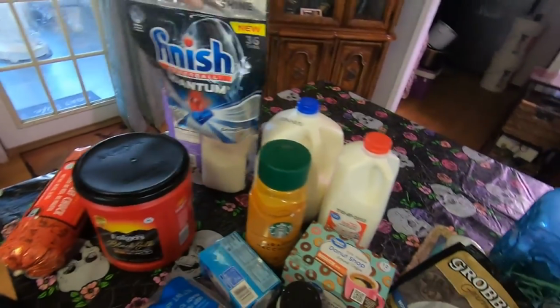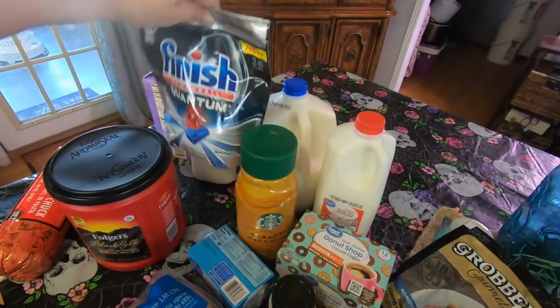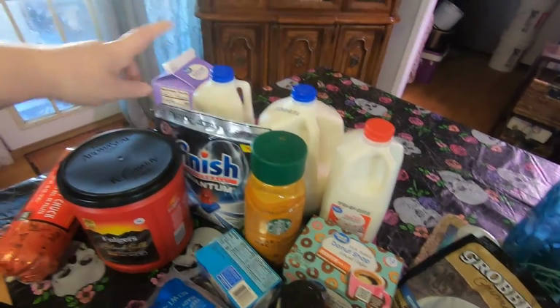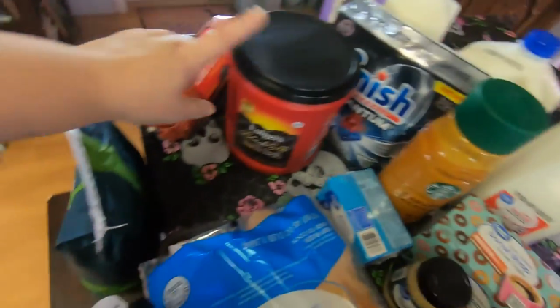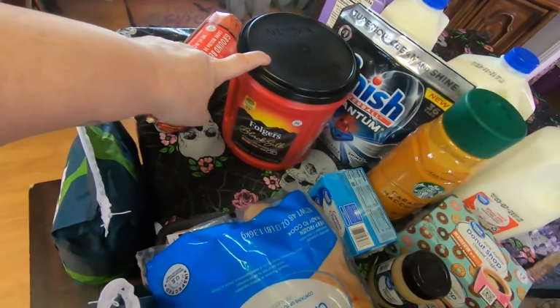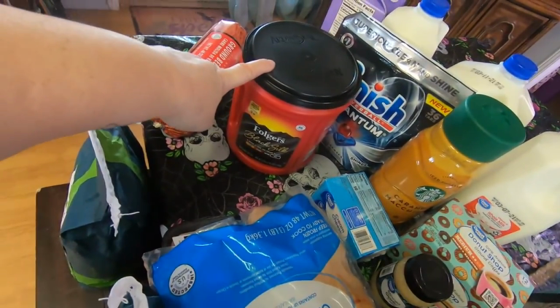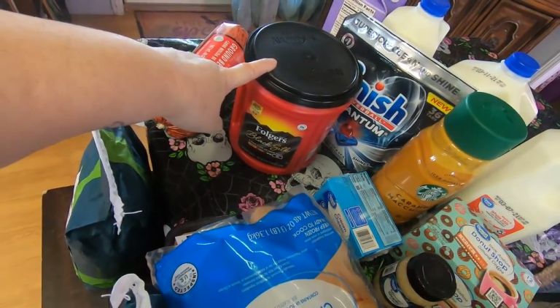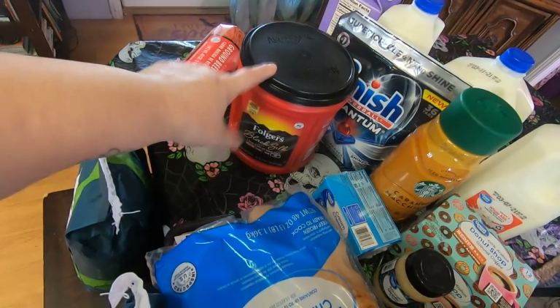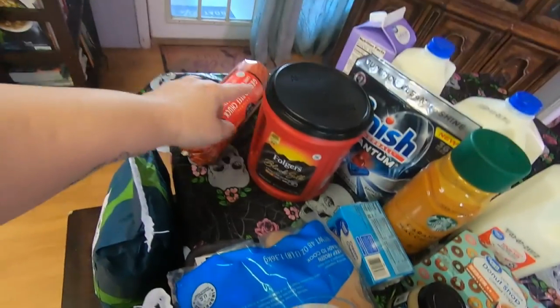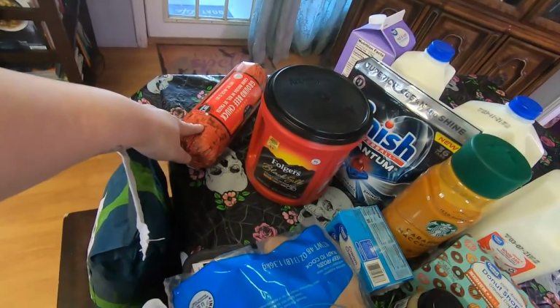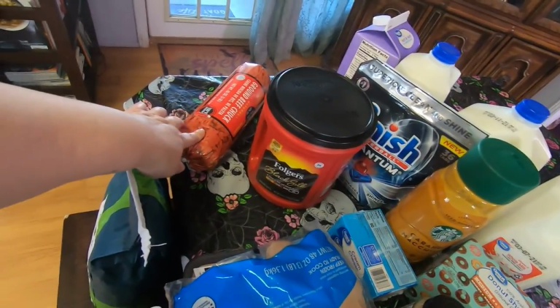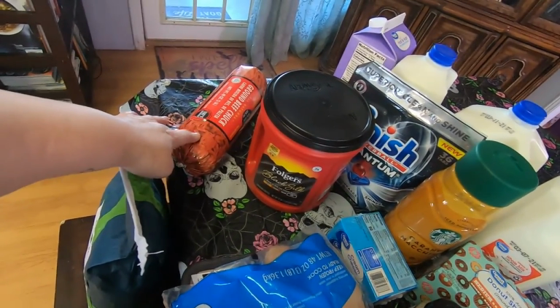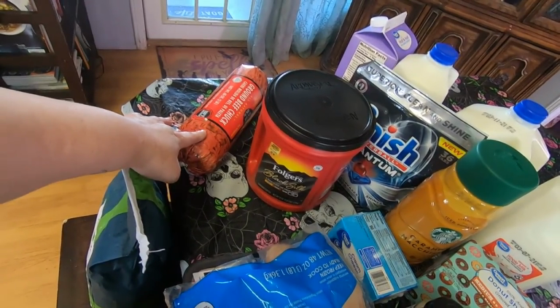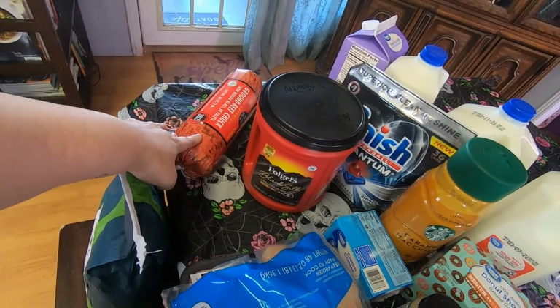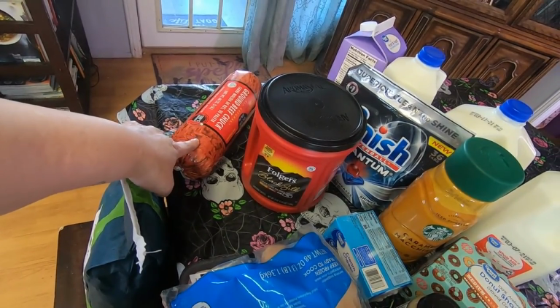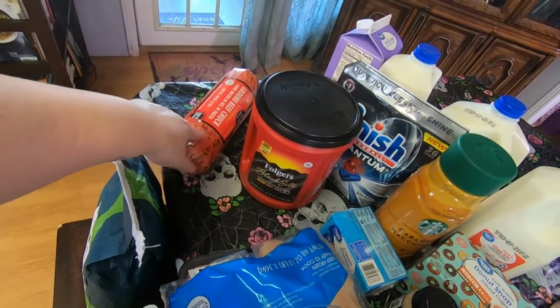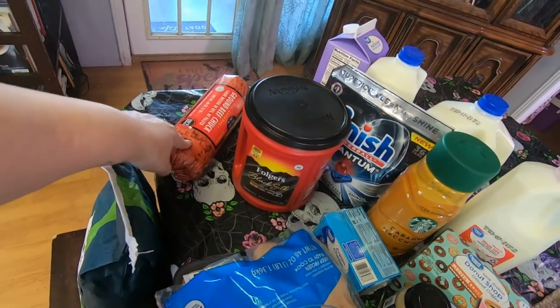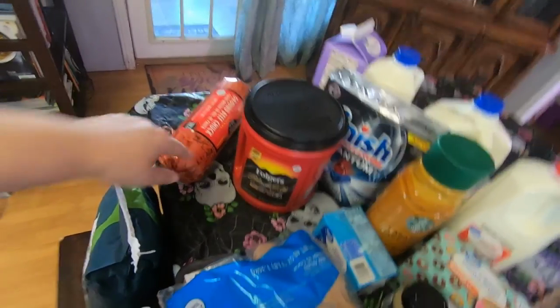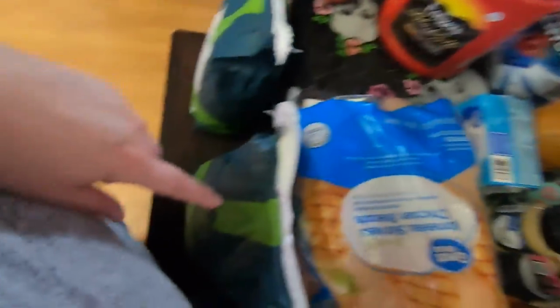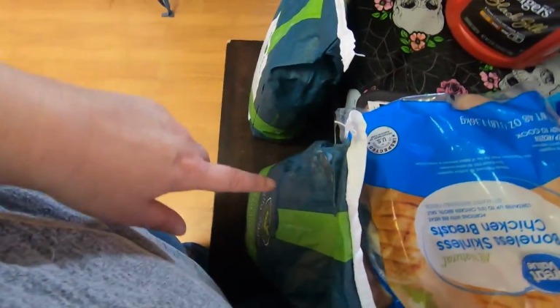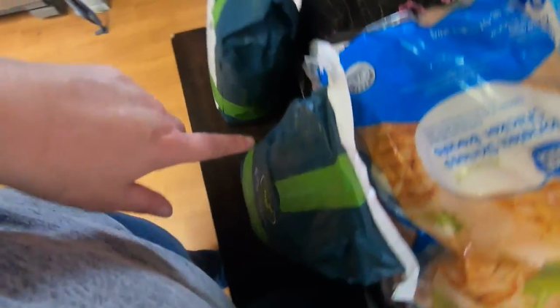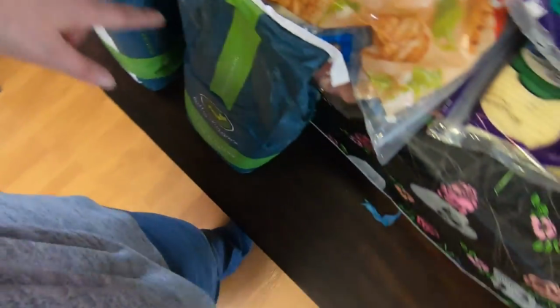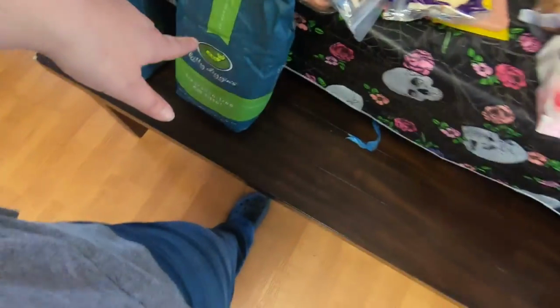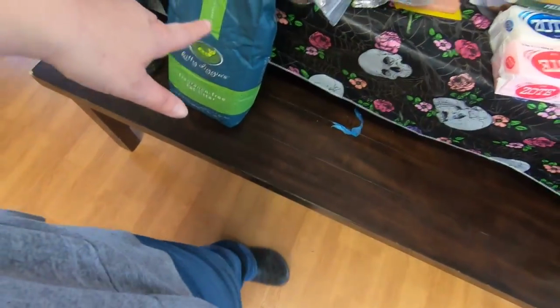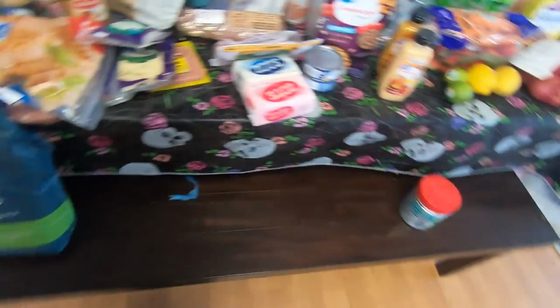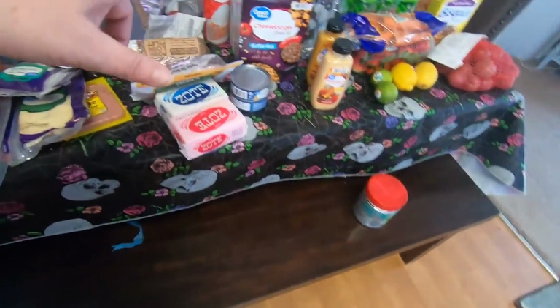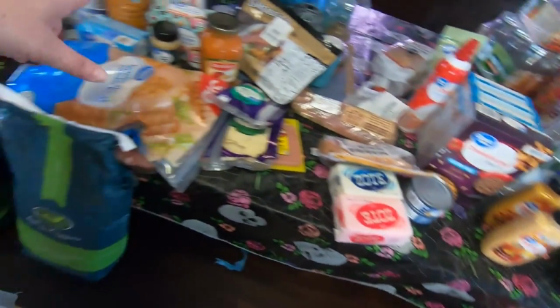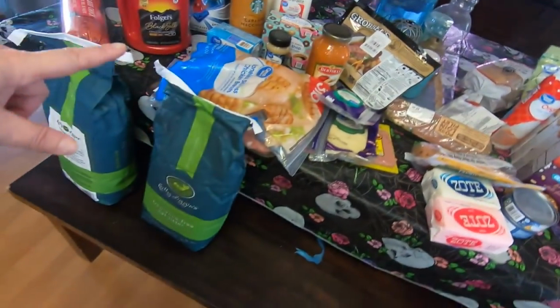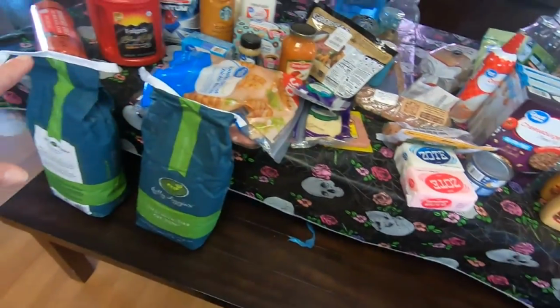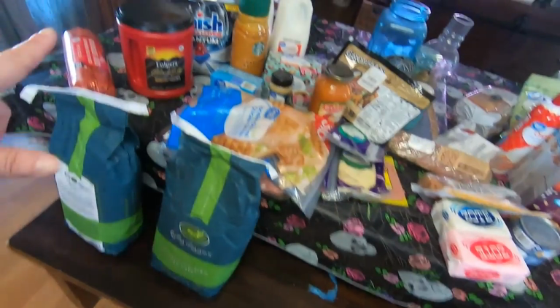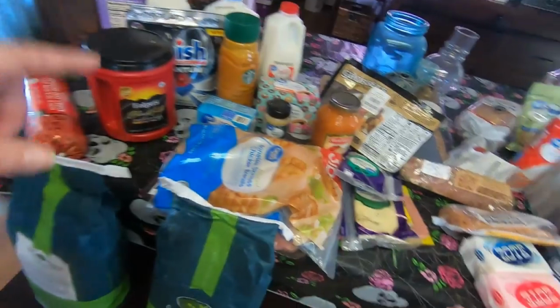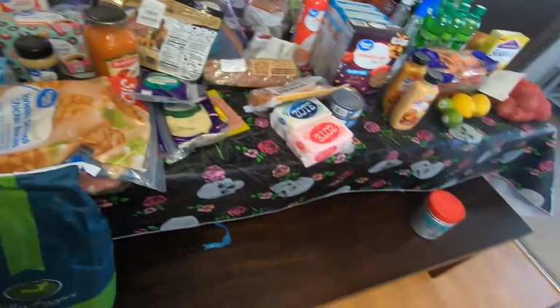Some dishwasher pods, some Folgers Black Silk — really good. I got some three pounds of ground chuck, 80%, and two bags of cat litter. So I think that's it for Walmart.